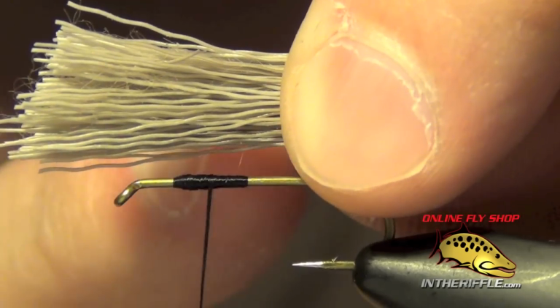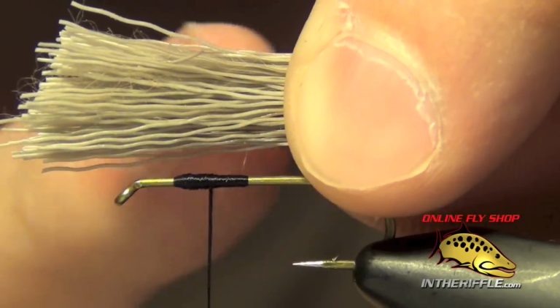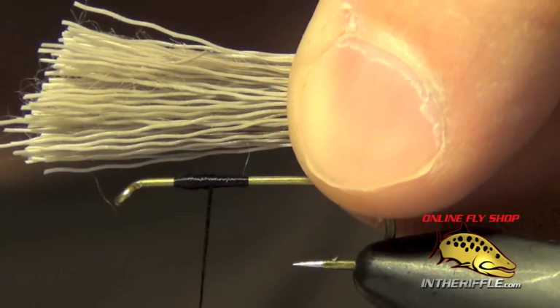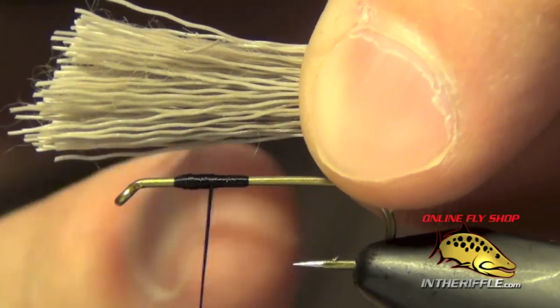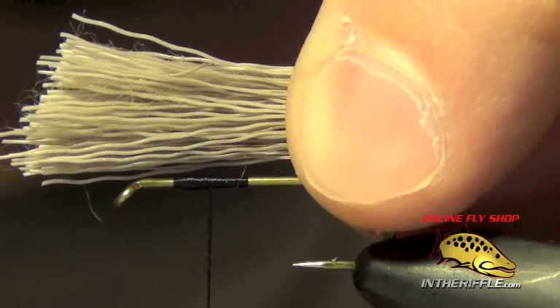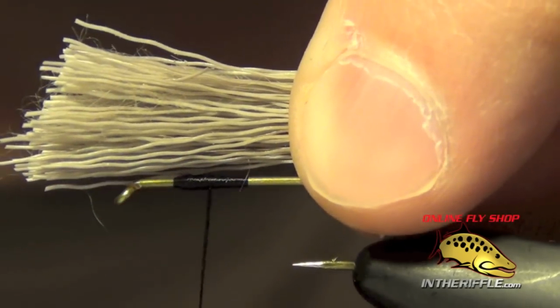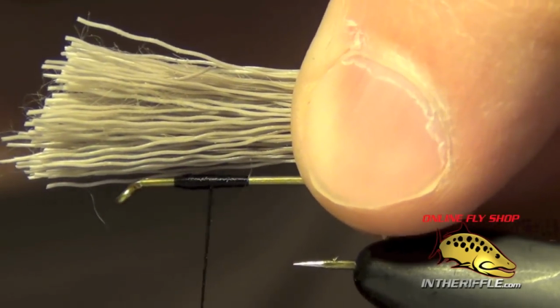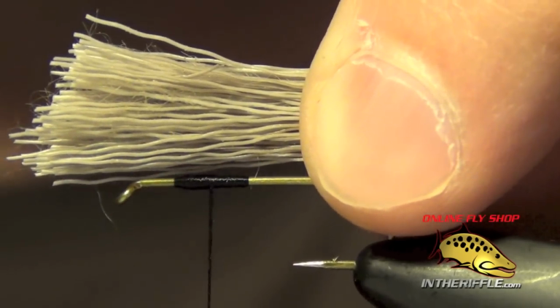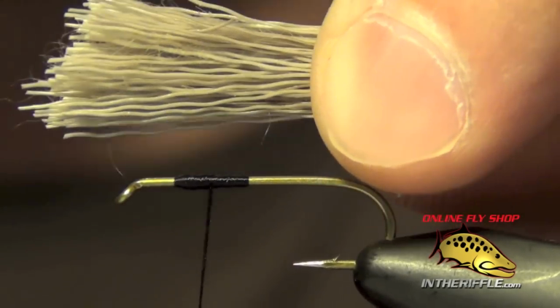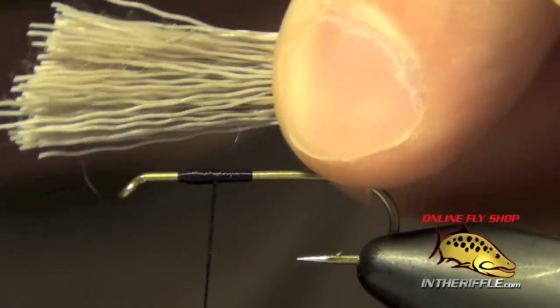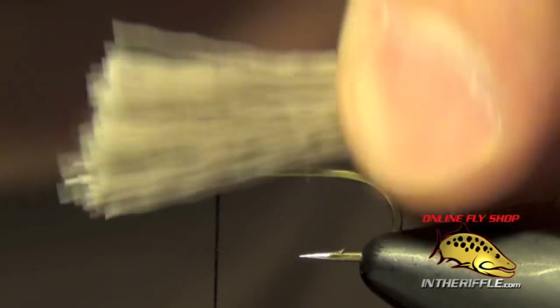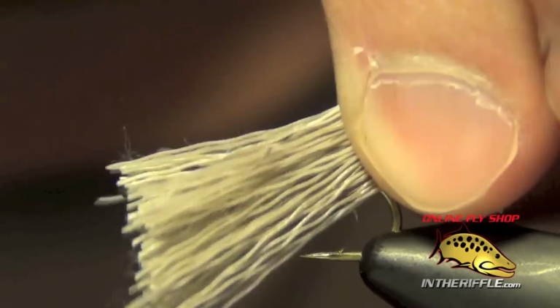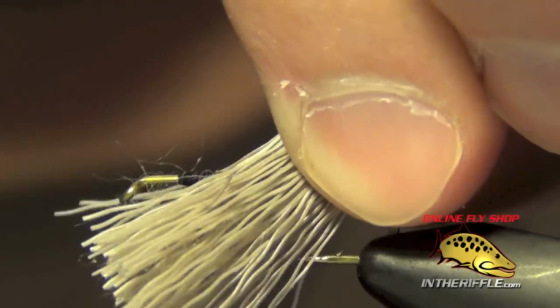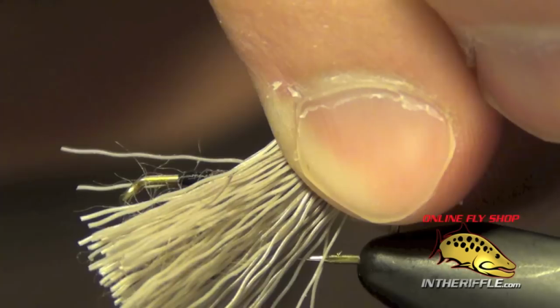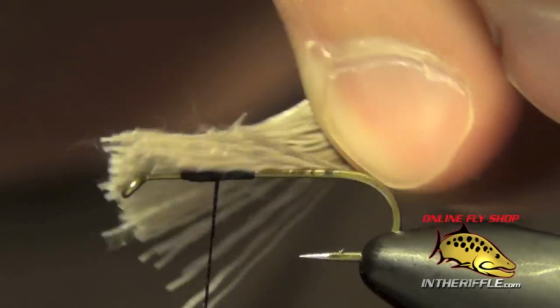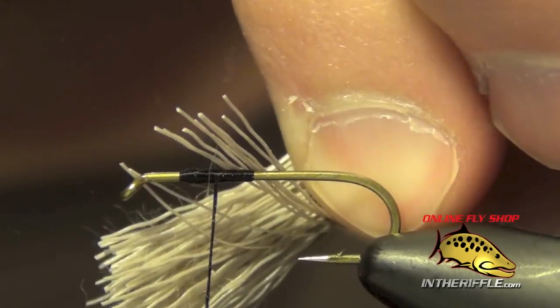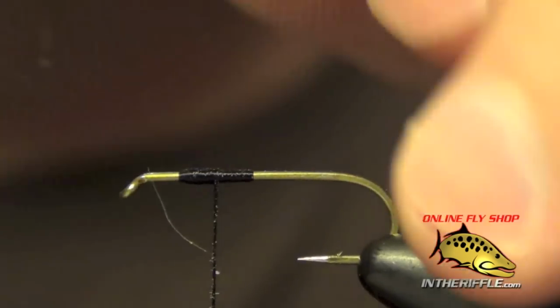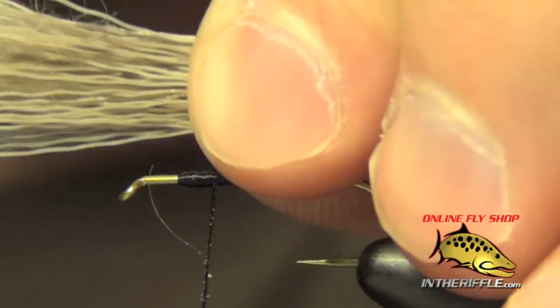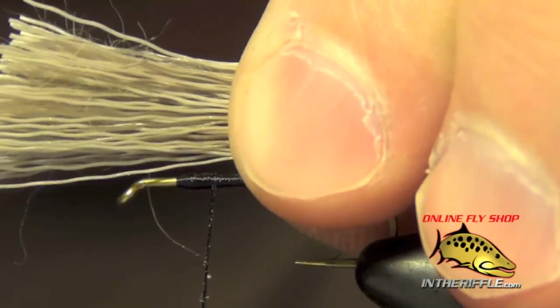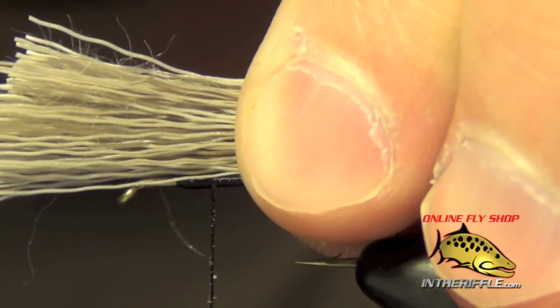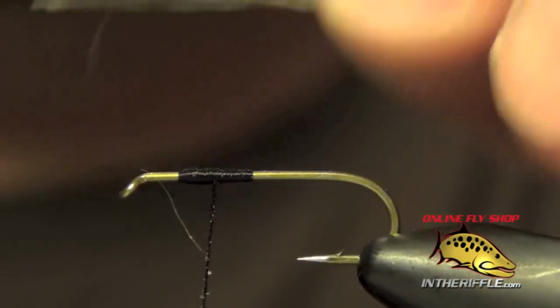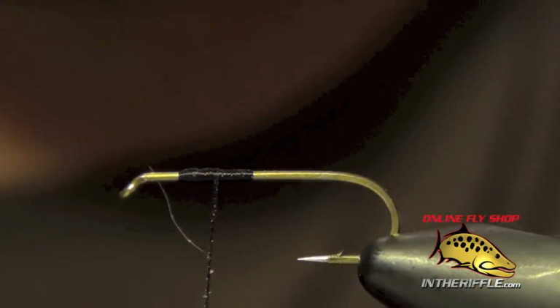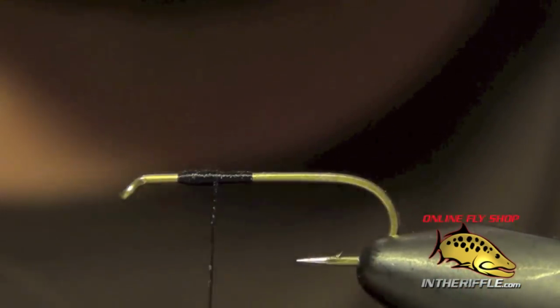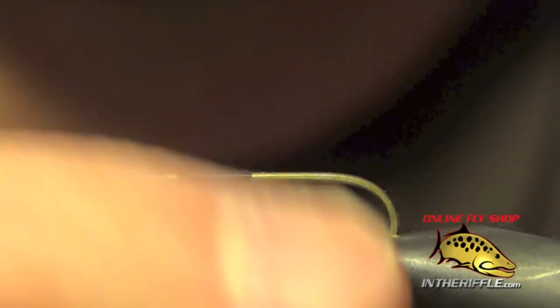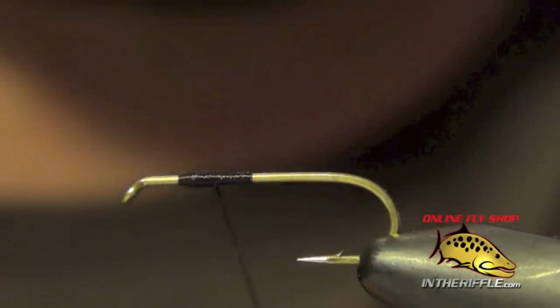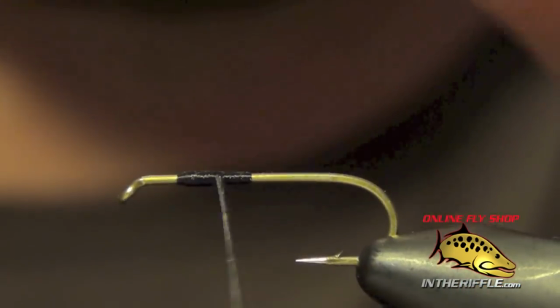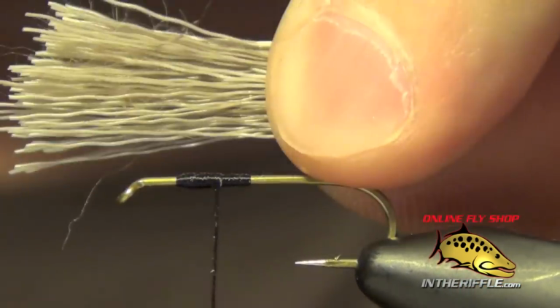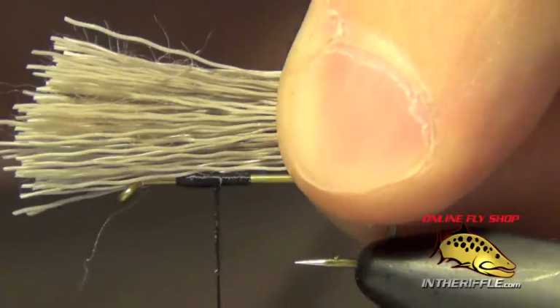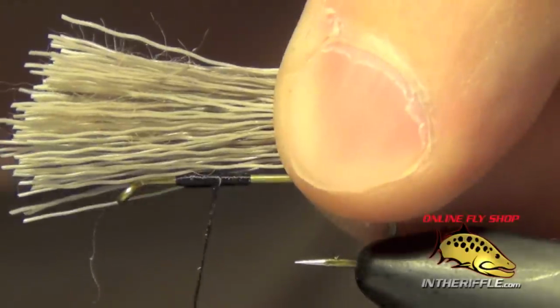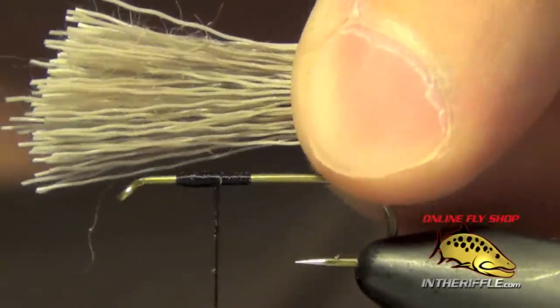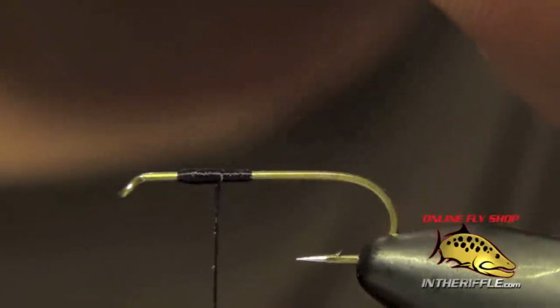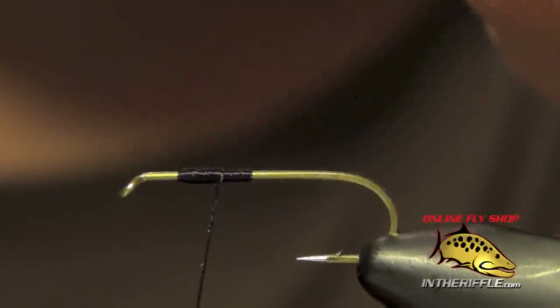You always want the material to be parallel to the shank of the hook when you tie it in. You don't want to be tying it in off to the side. You always want it to be parallel, and it takes a little bit of practice to figure out how to pinch it and what works for you.